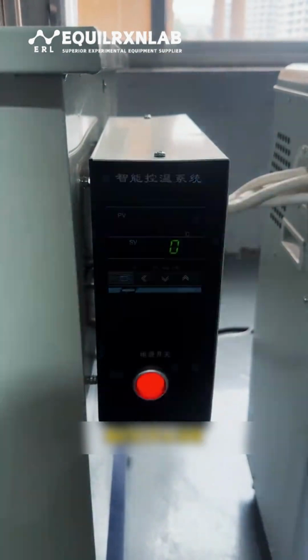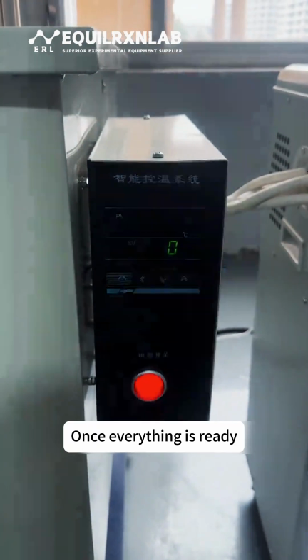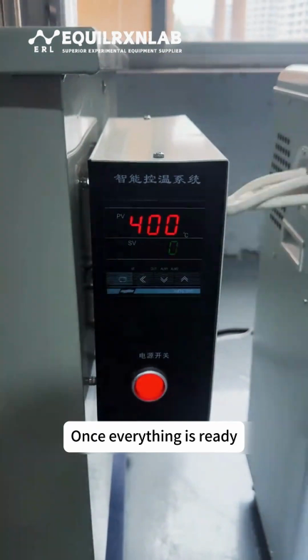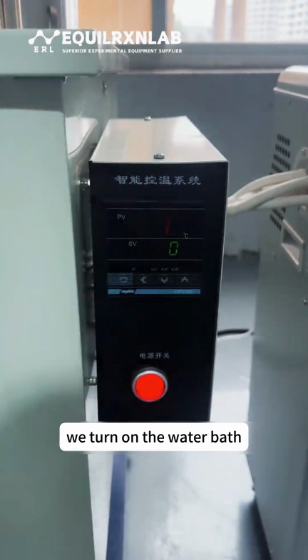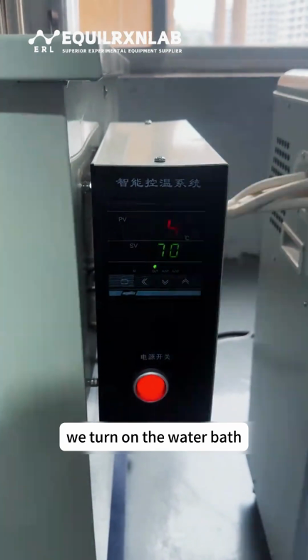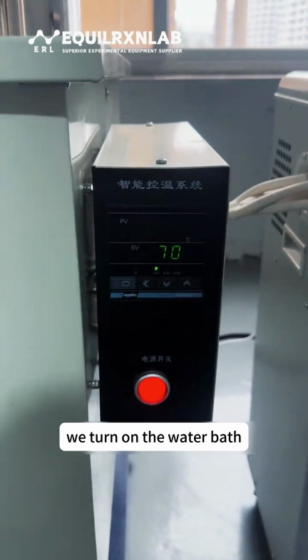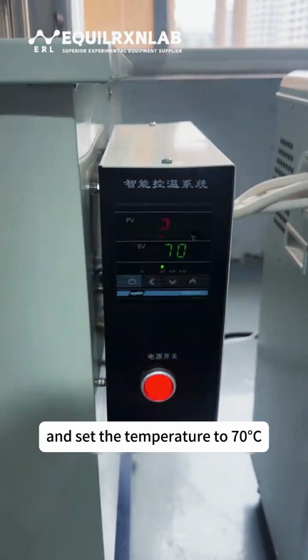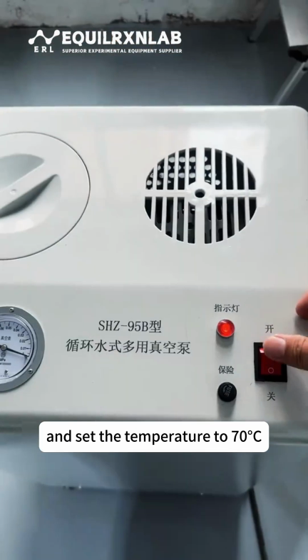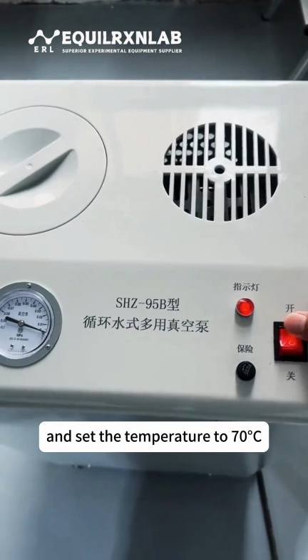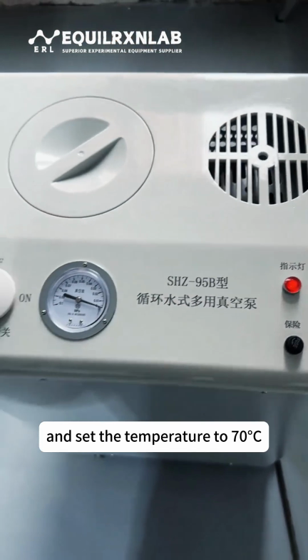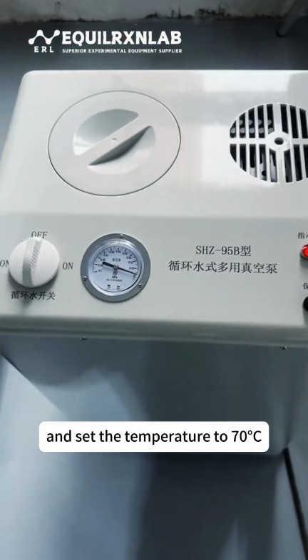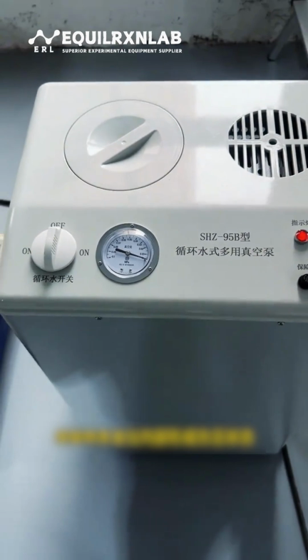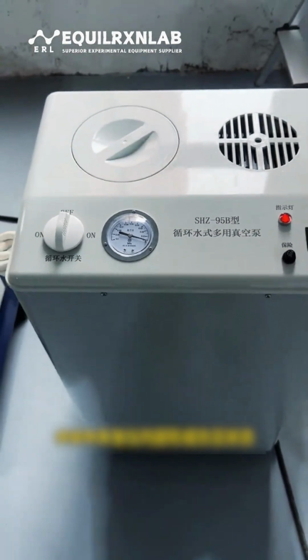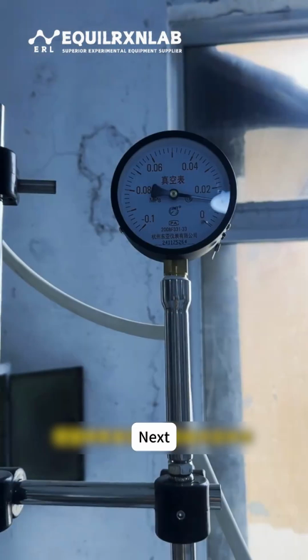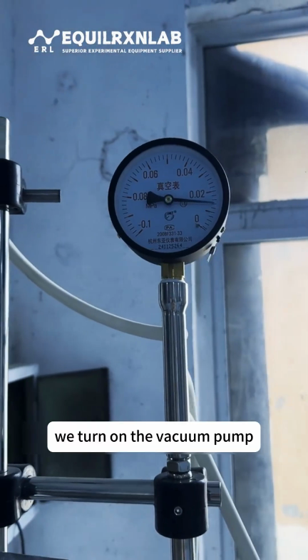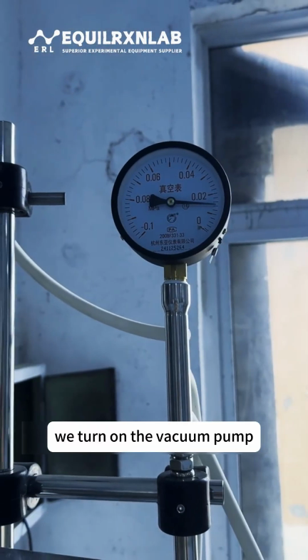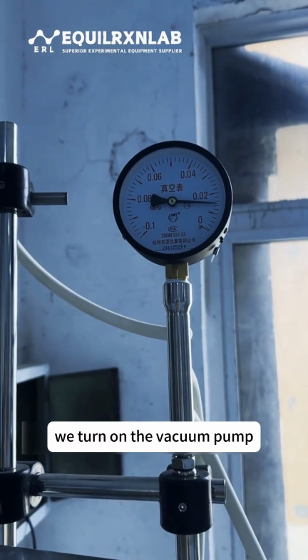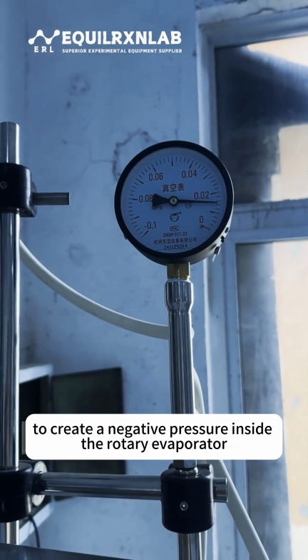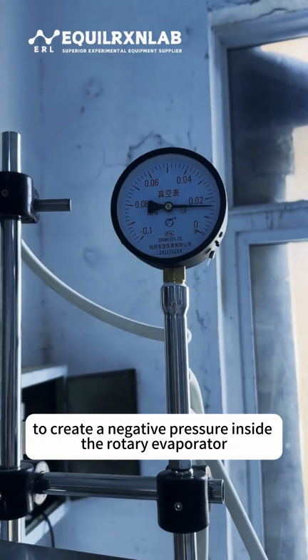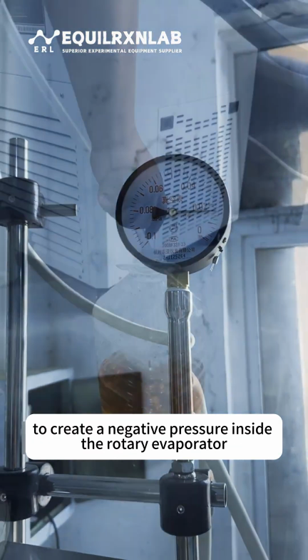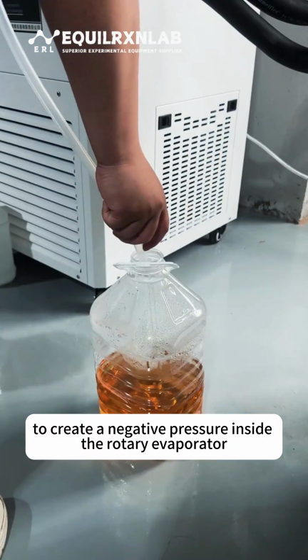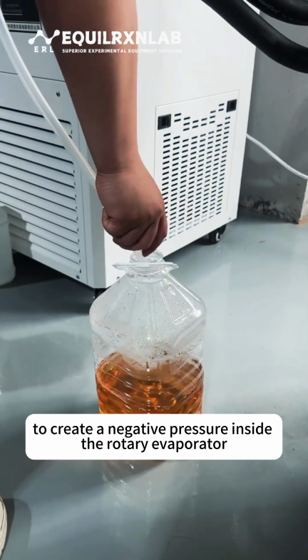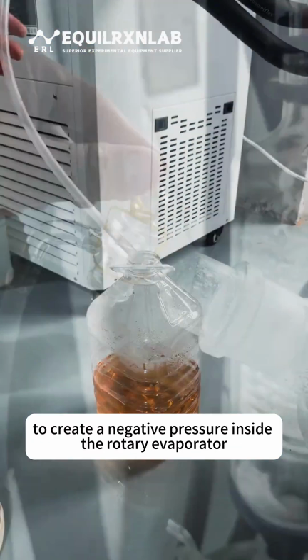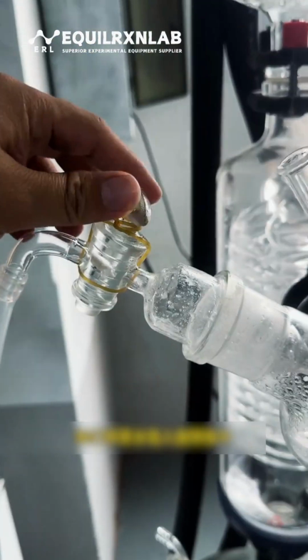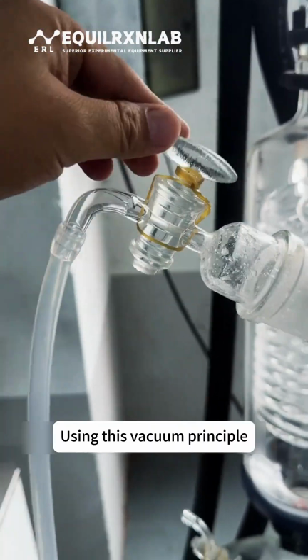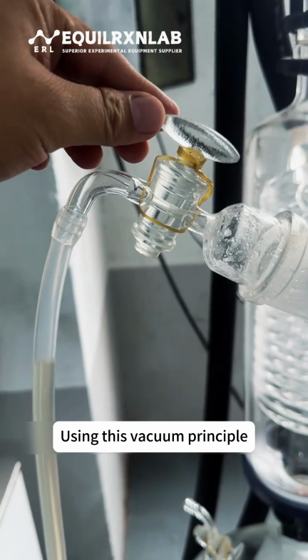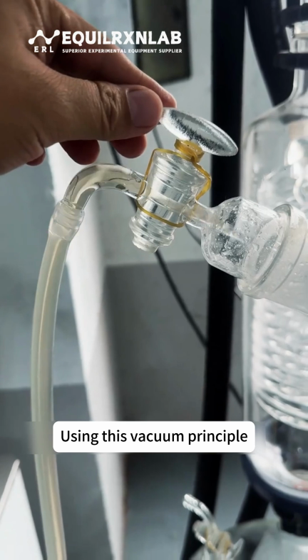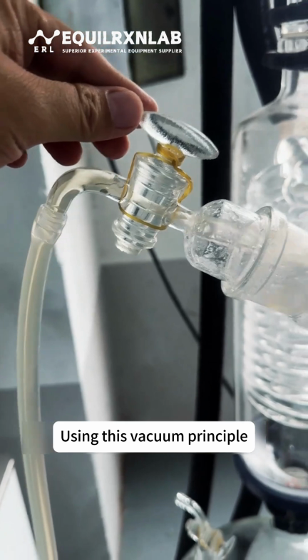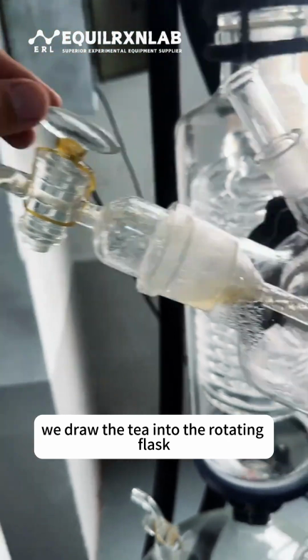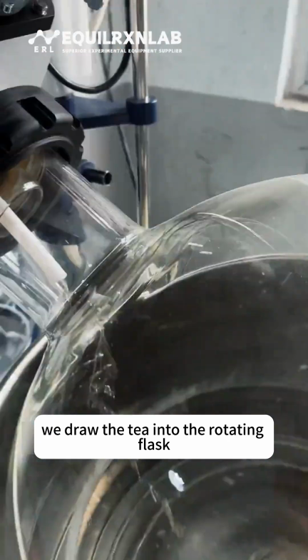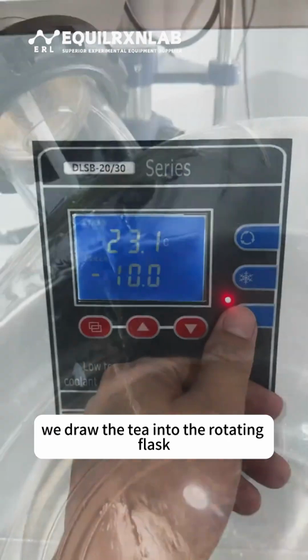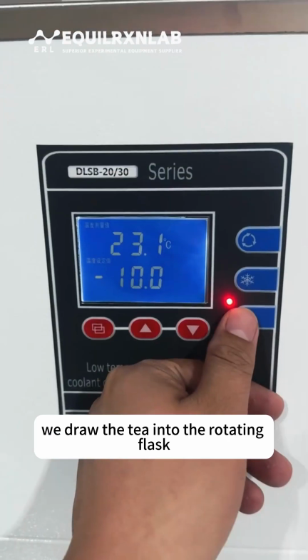Once everything is ready, we turn on the water bath and set the temperature to 70 degrees Celsius. Next, we turn on the vacuum pump to create a negative pressure inside the rotary evaporator. Using this vacuum principle, we draw the tea into the rotating flask.